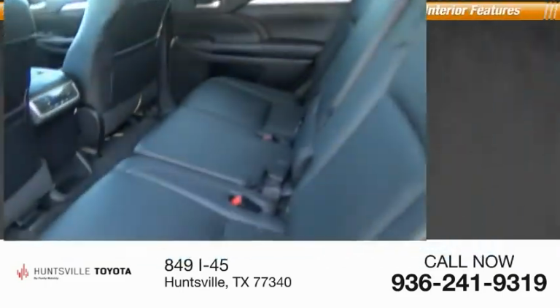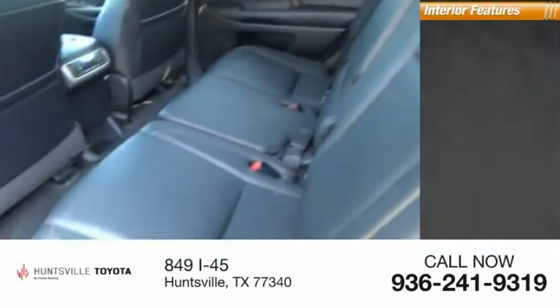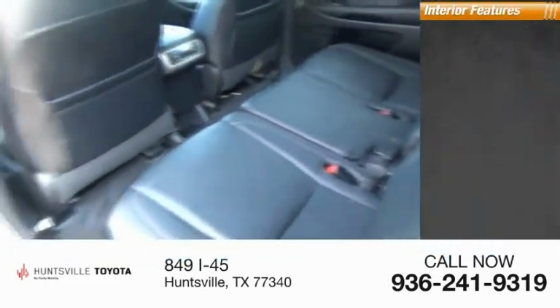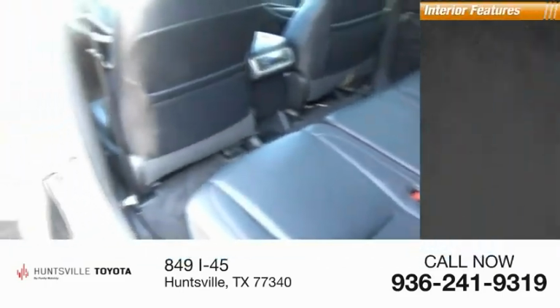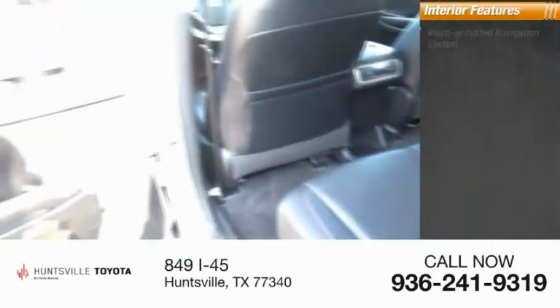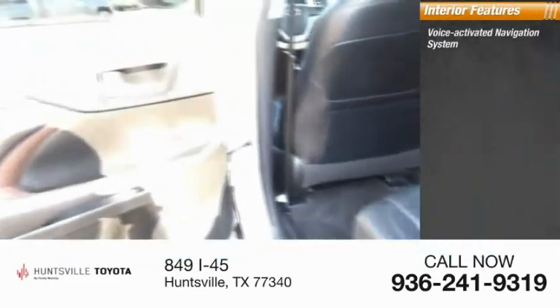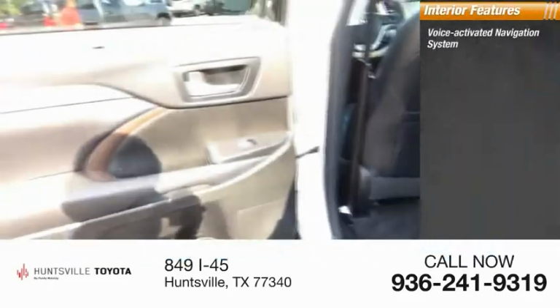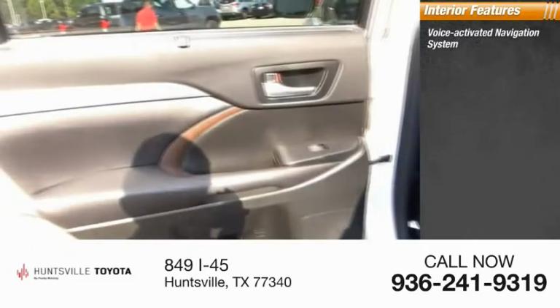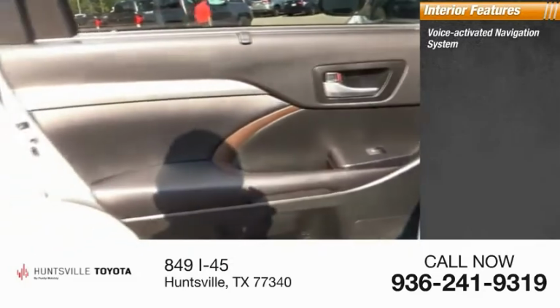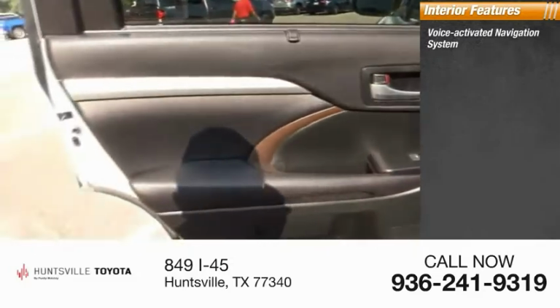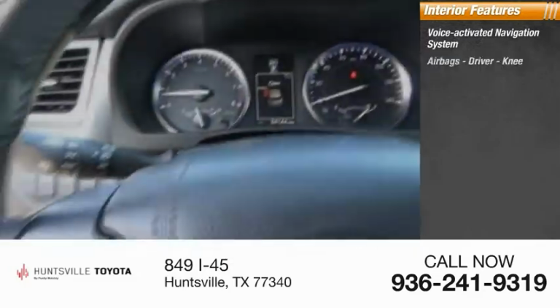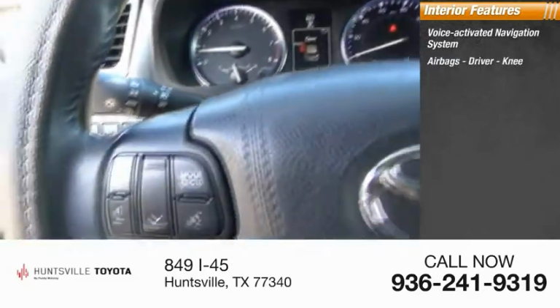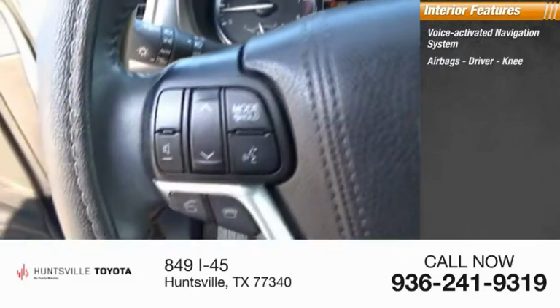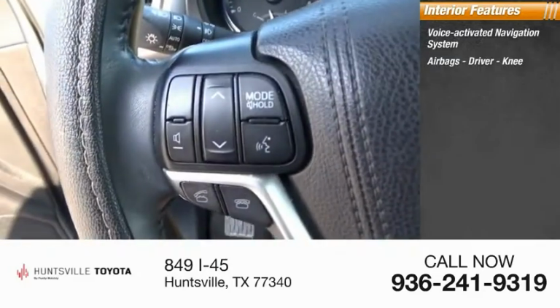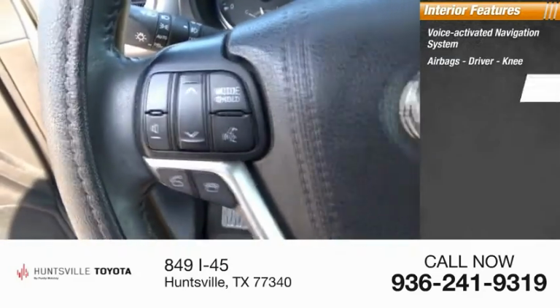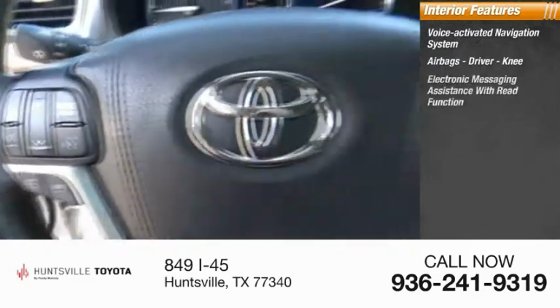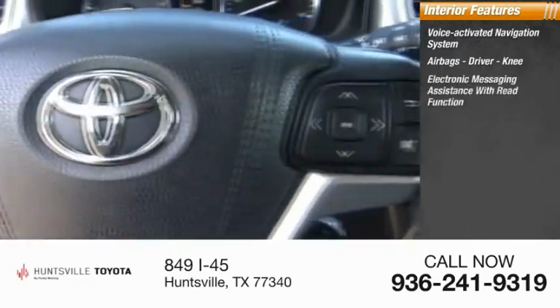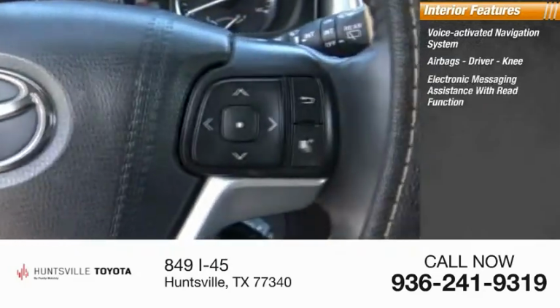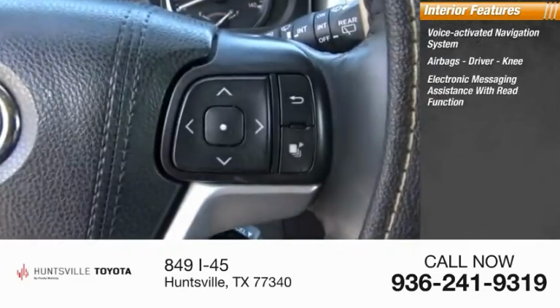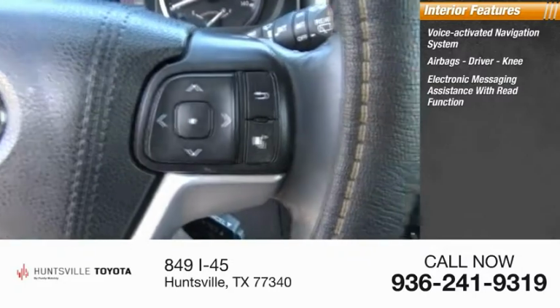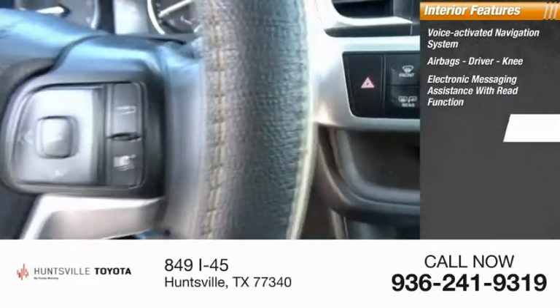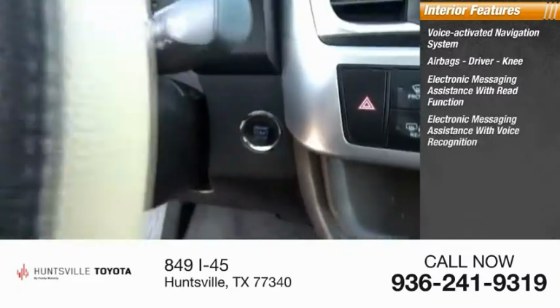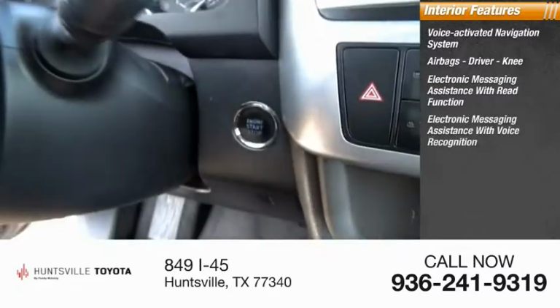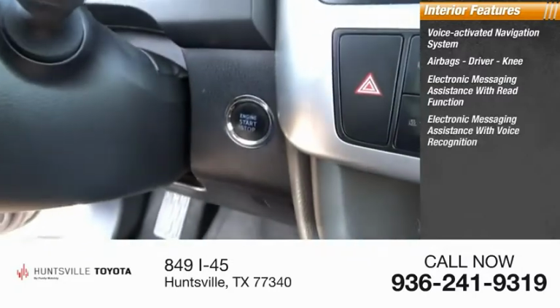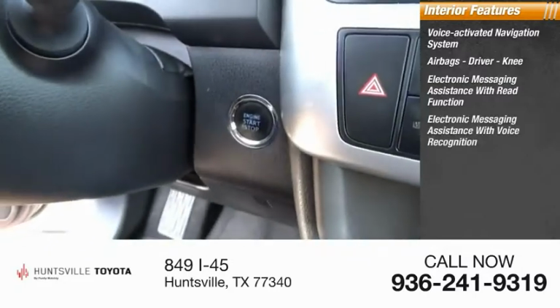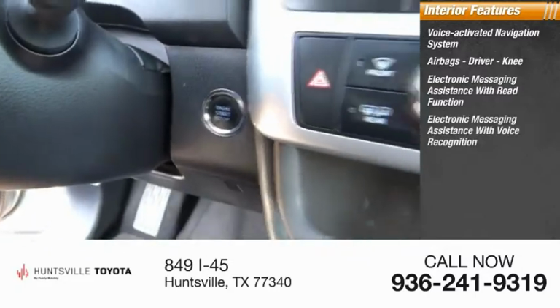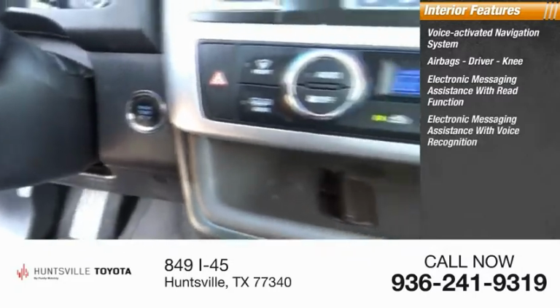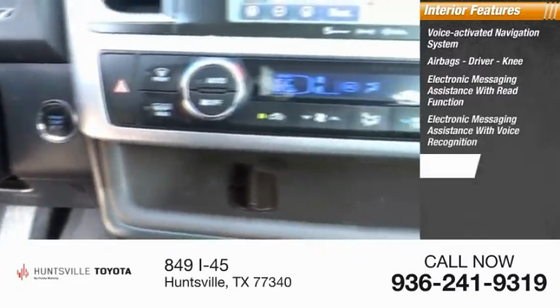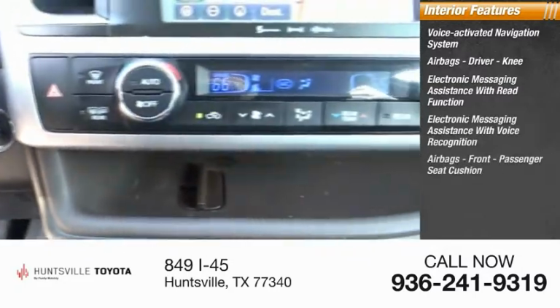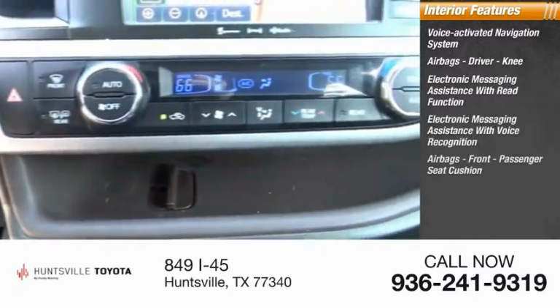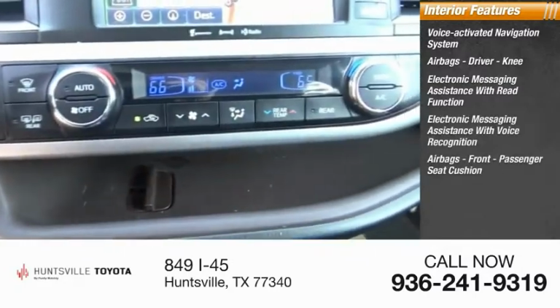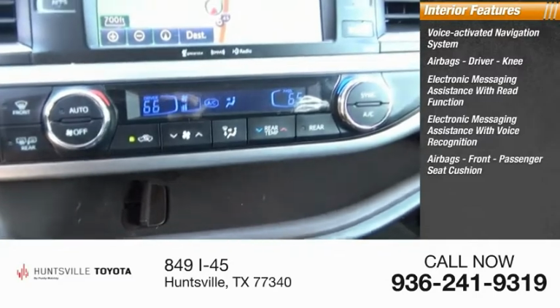Inside you'll find a voice-activated navigation system, airbags — driver and knee — electronic messaging assistance with read function, electronic messaging assistance with voice recognition, and a front passenger seat cushion airbag.